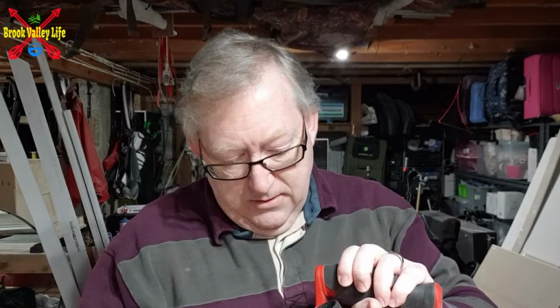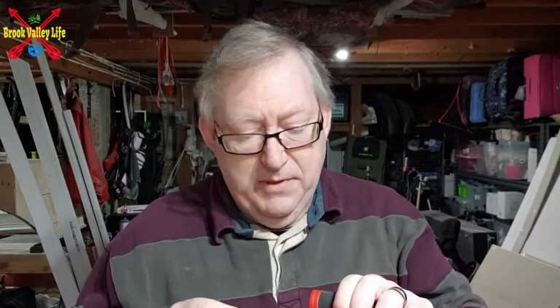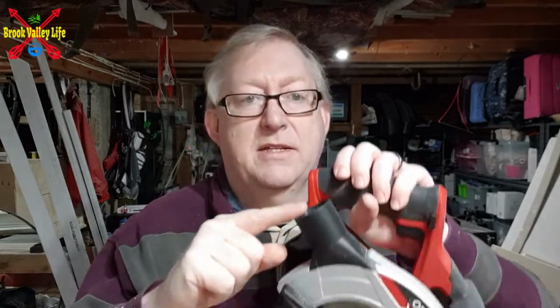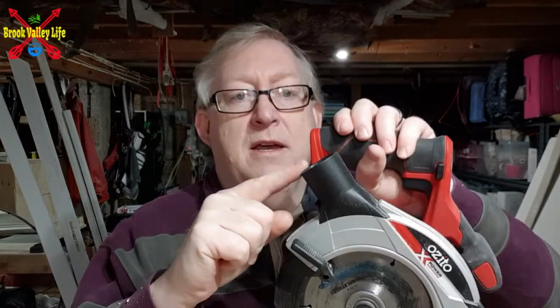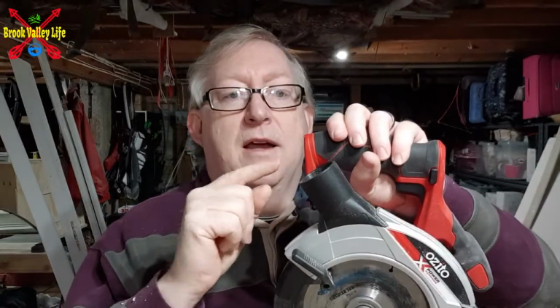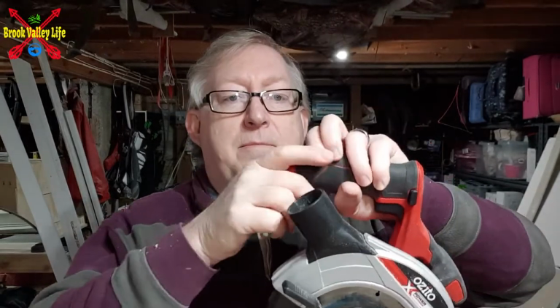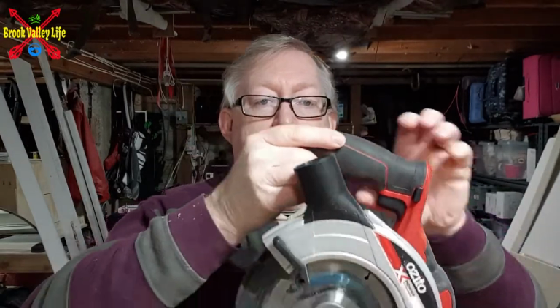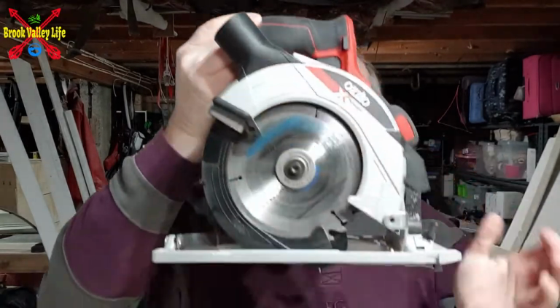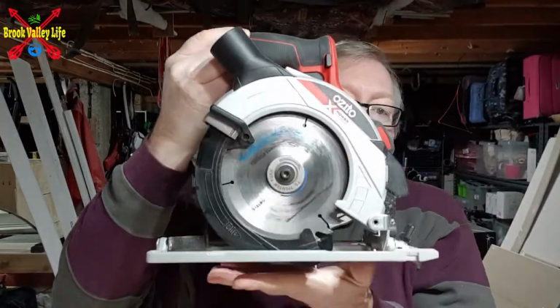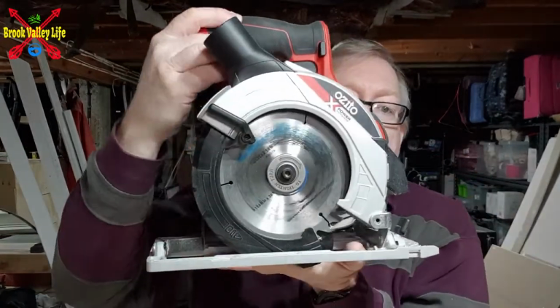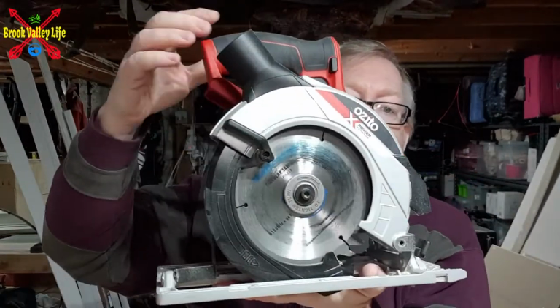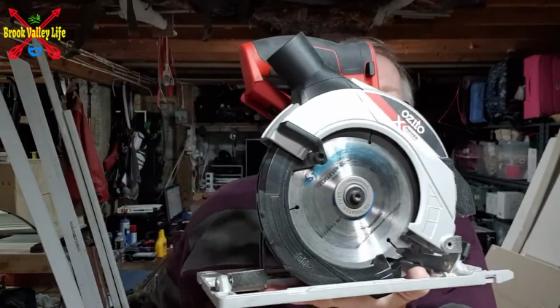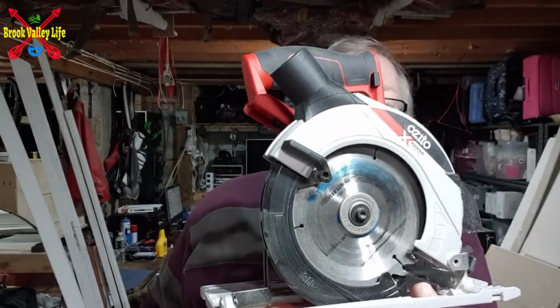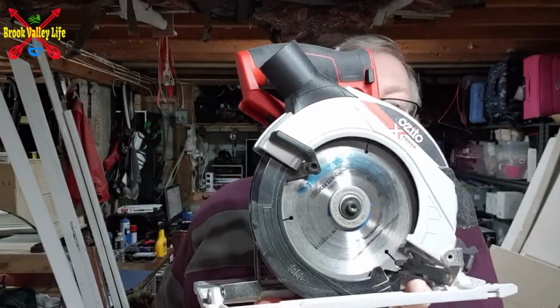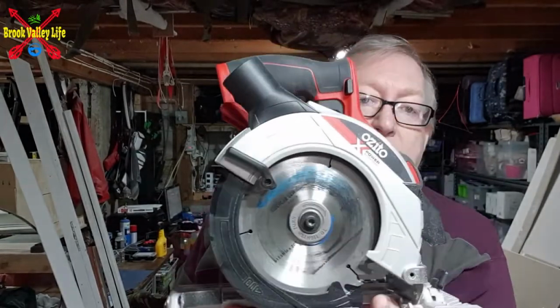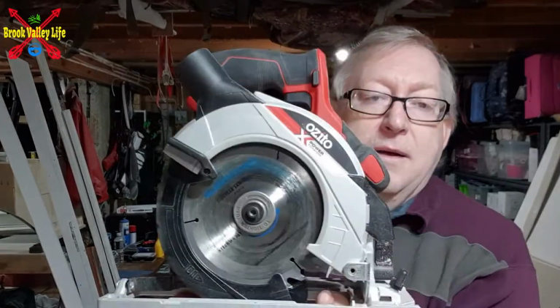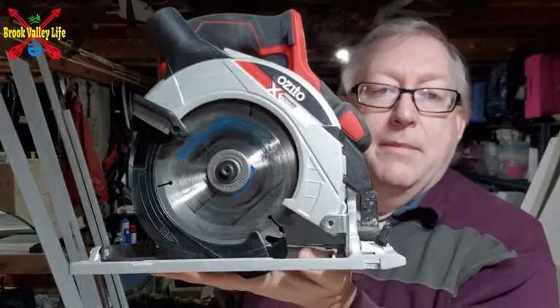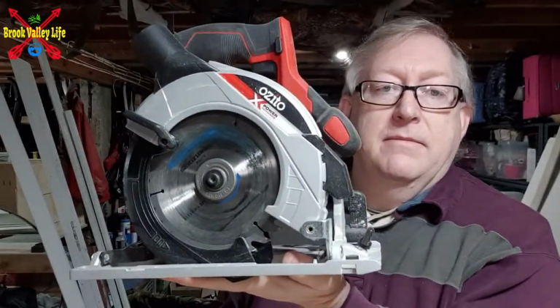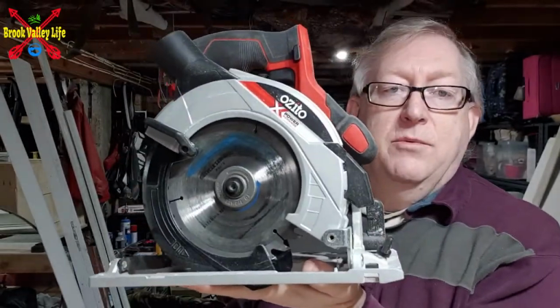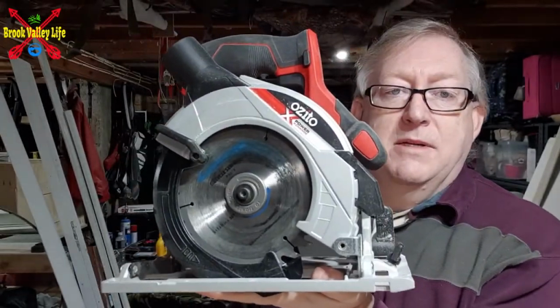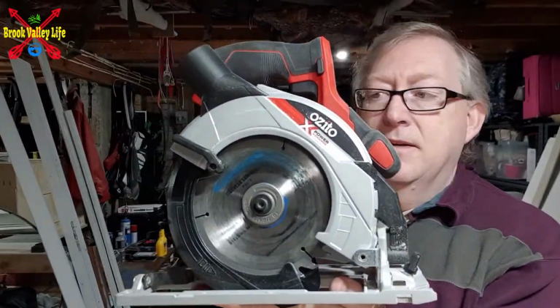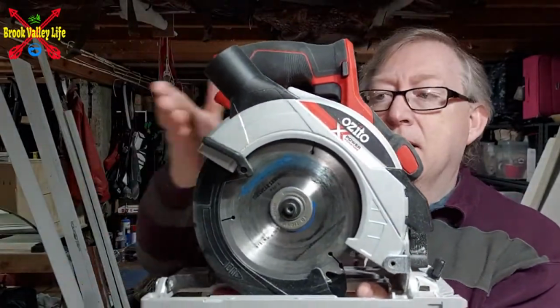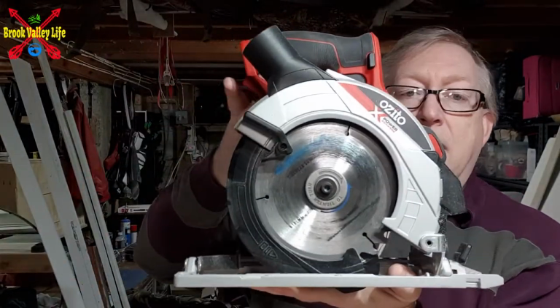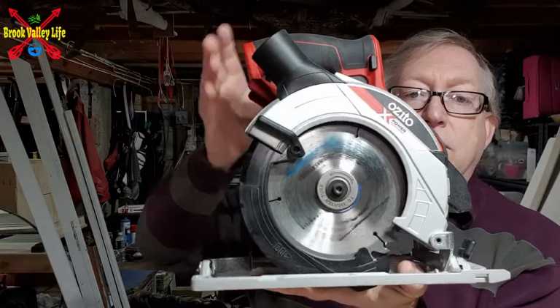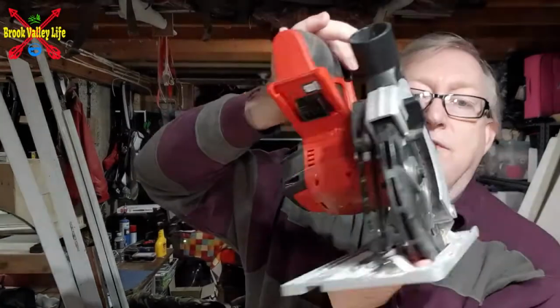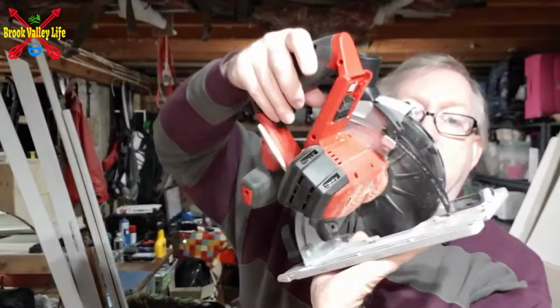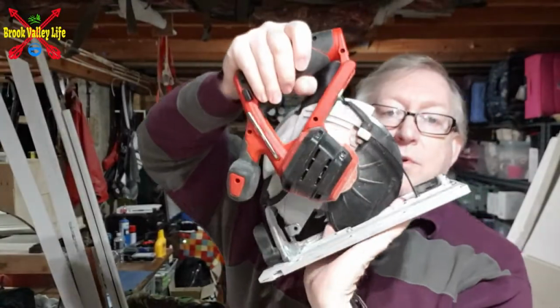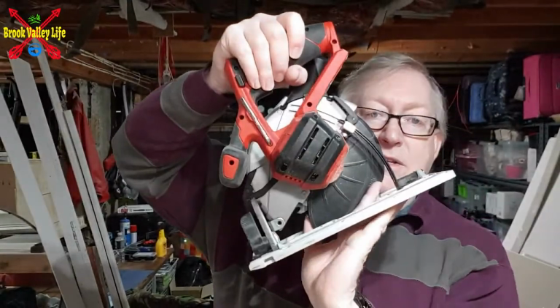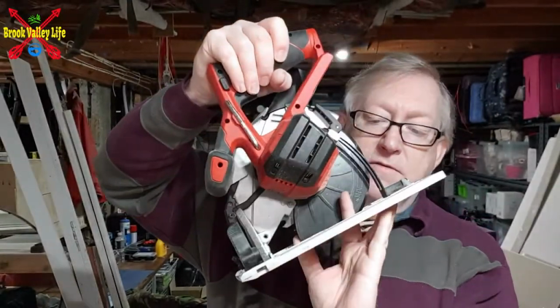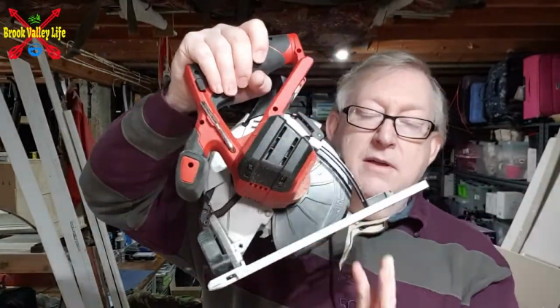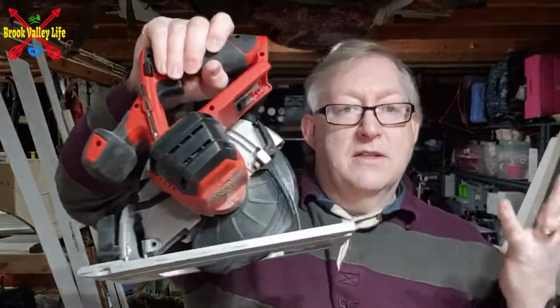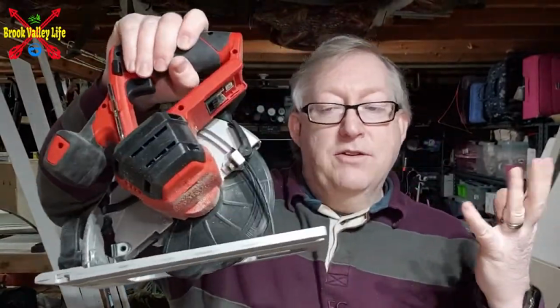Lock it up into place — it'll sit on the floor or in my cabinet and it won't damage the blade. I haven't got a battery in there so I'm not worried about it turning over and slicing my hand off.